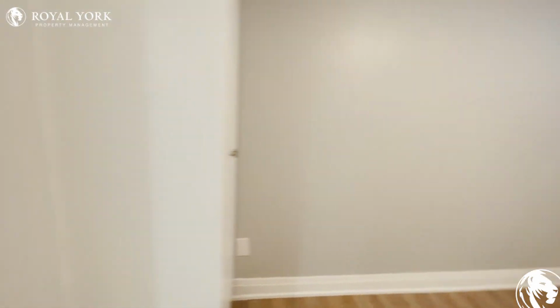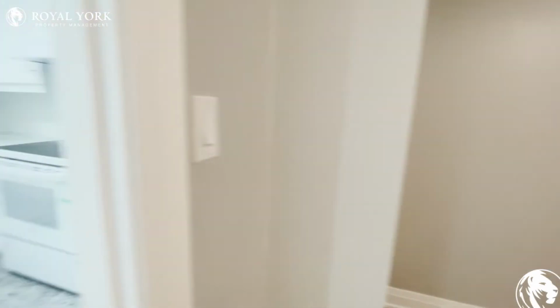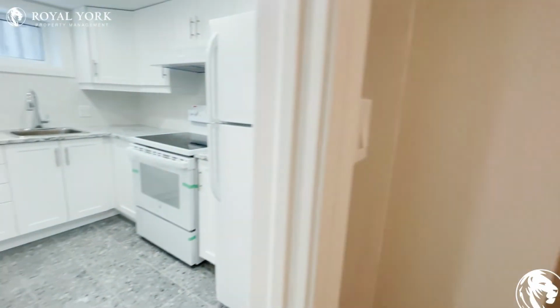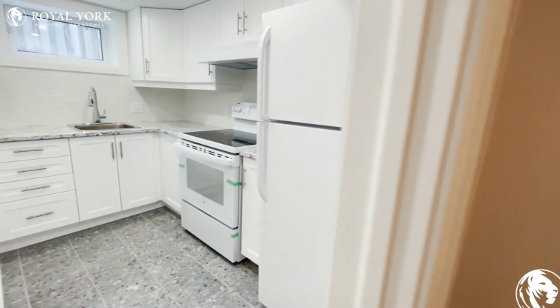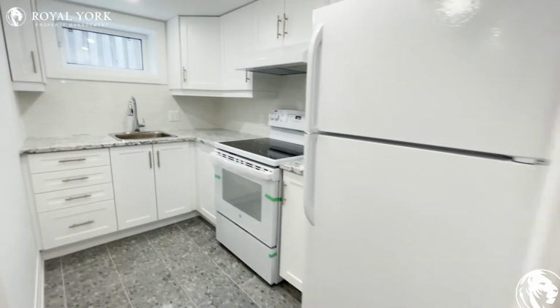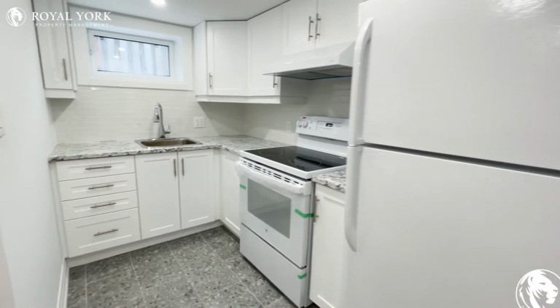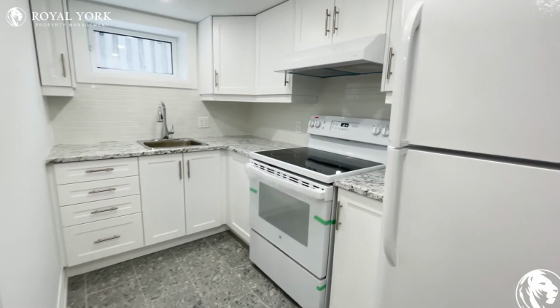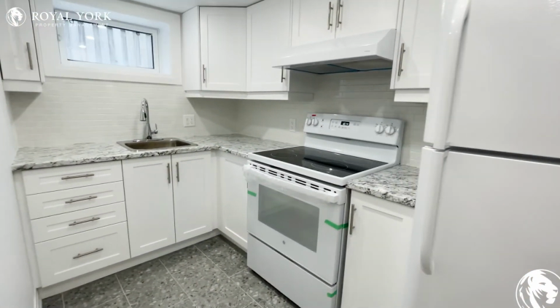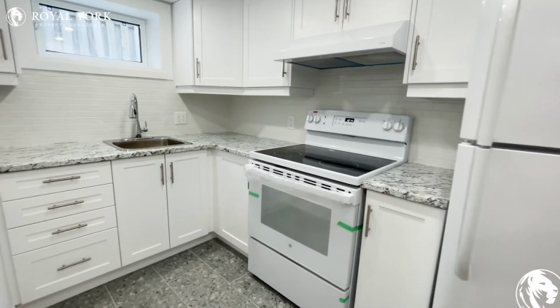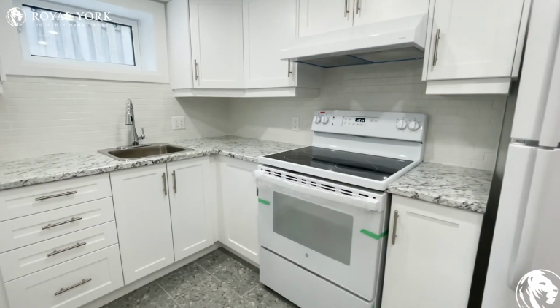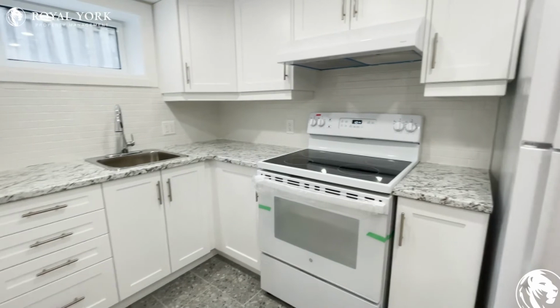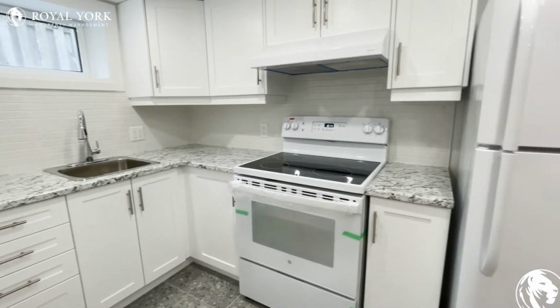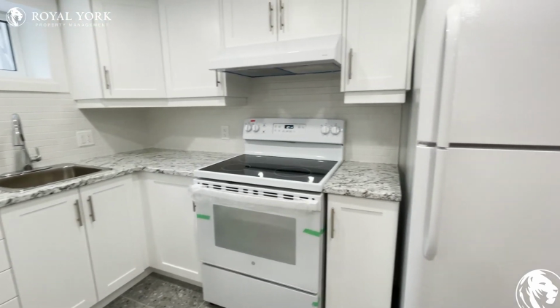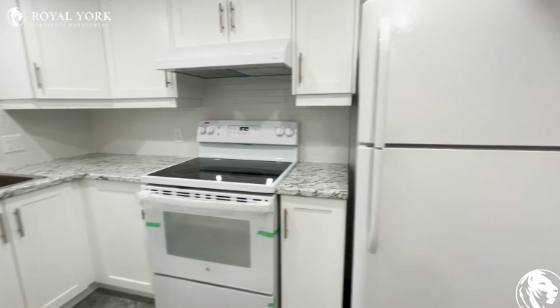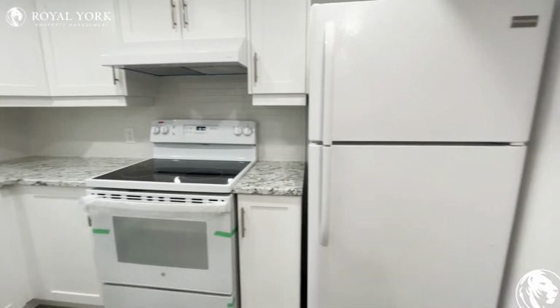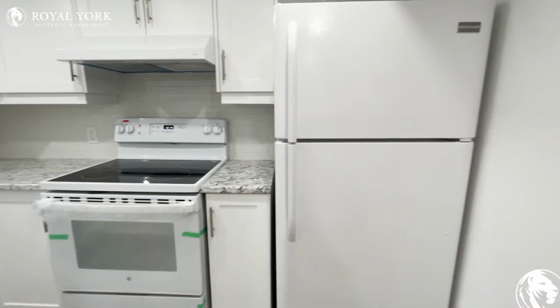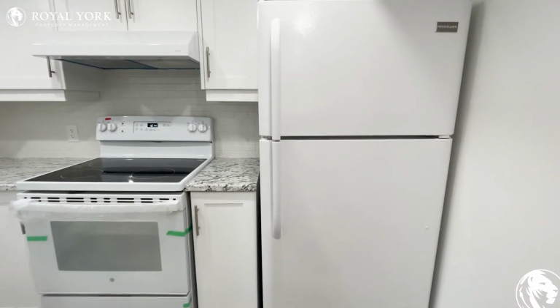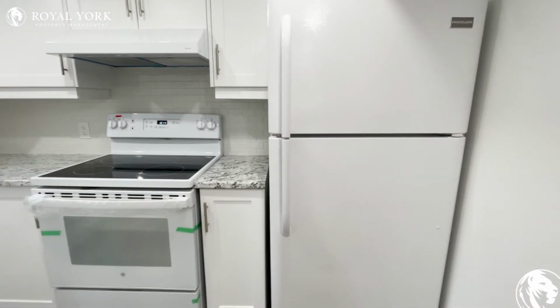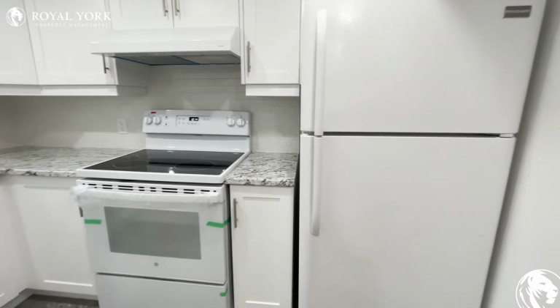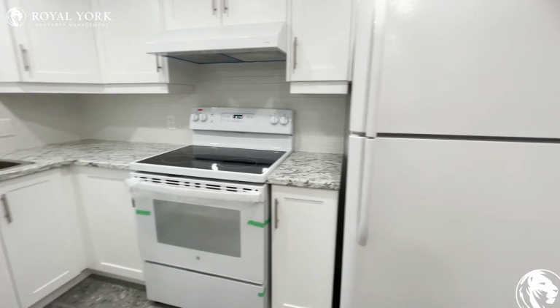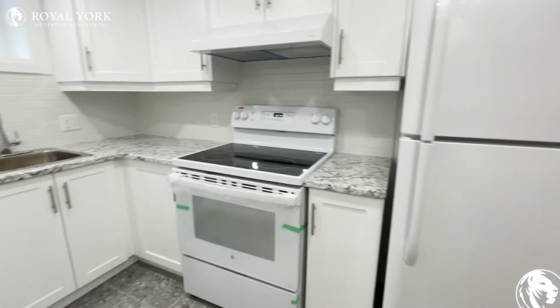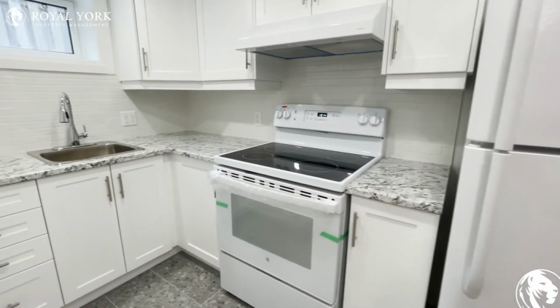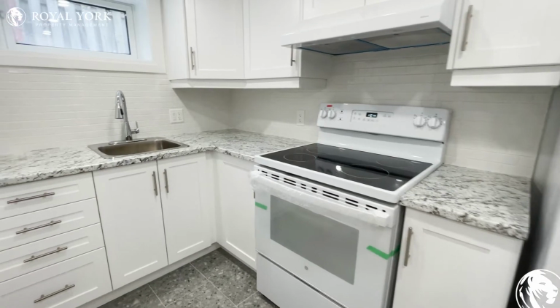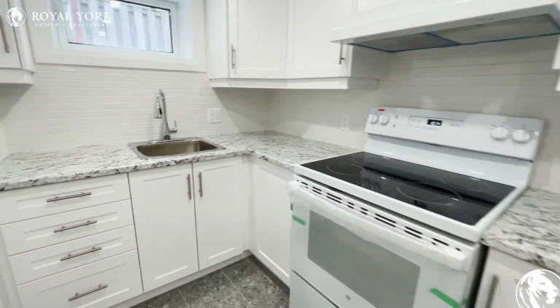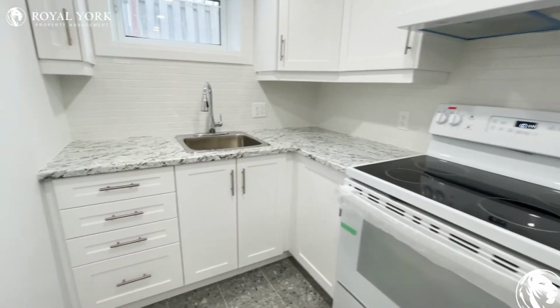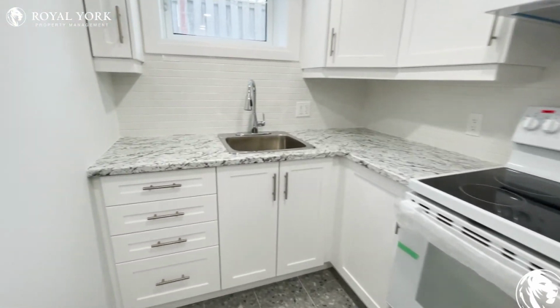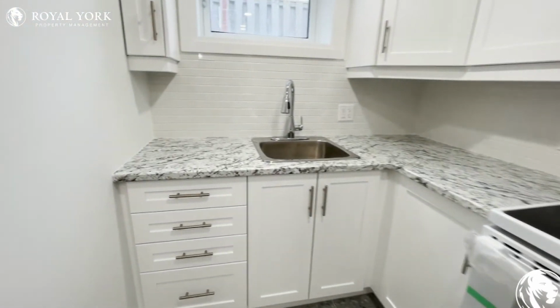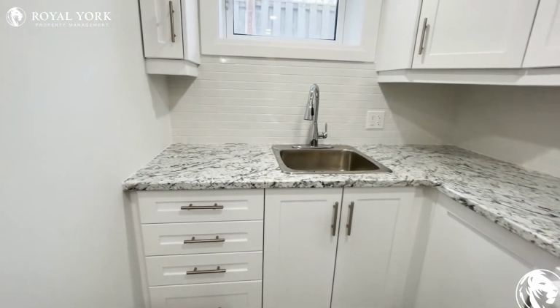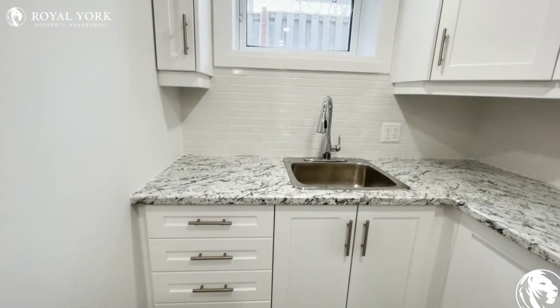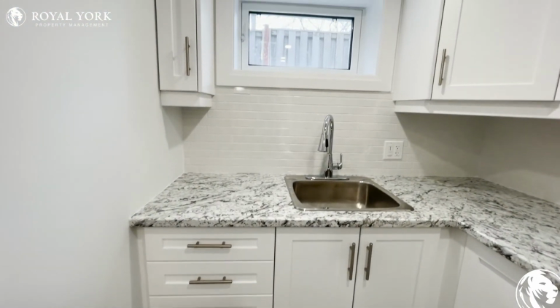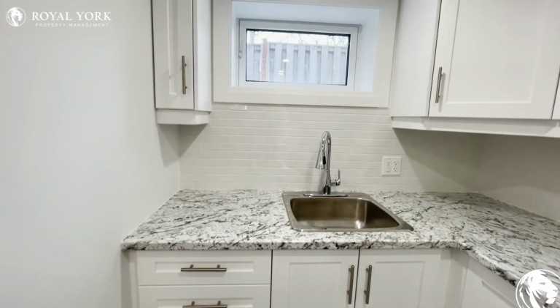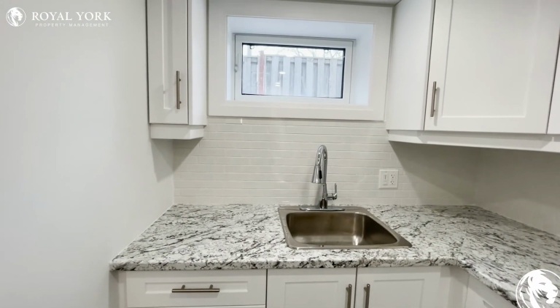And last but not least, the kitchen. White appliances, lots of cabinets, all brand new. Beautiful countertops and another nice window.